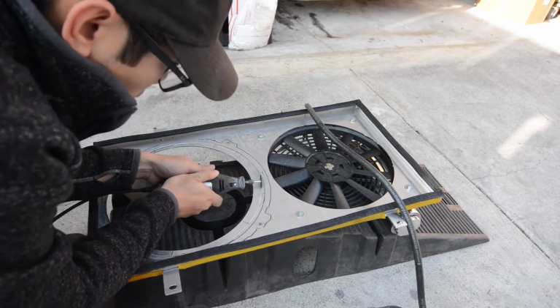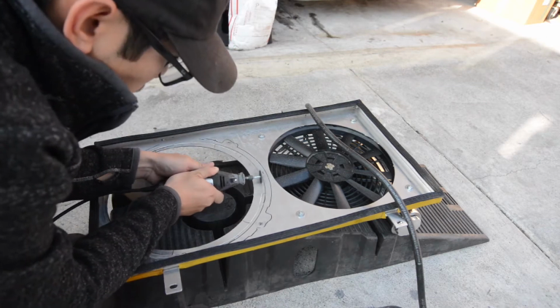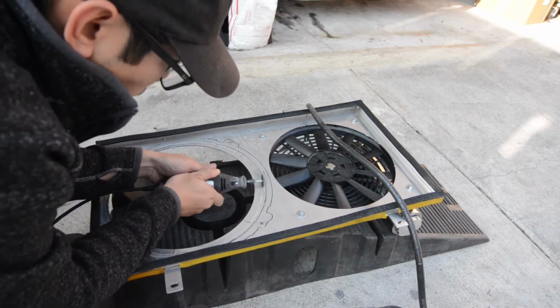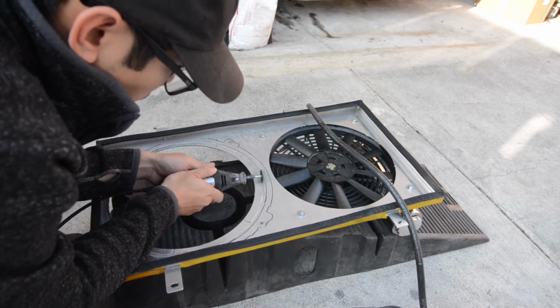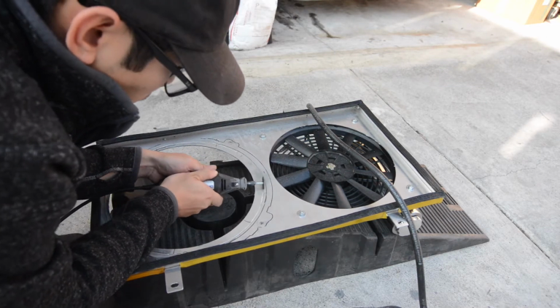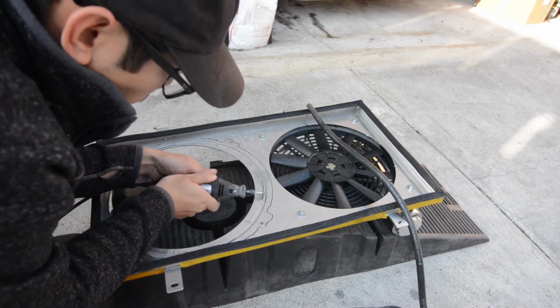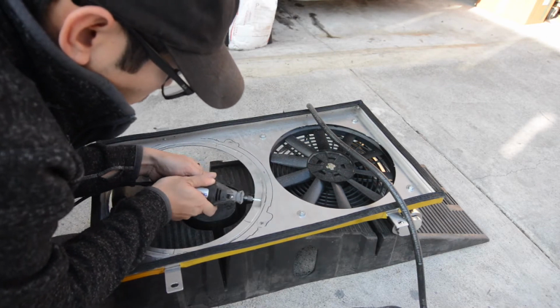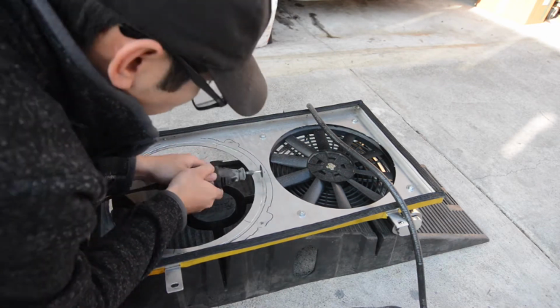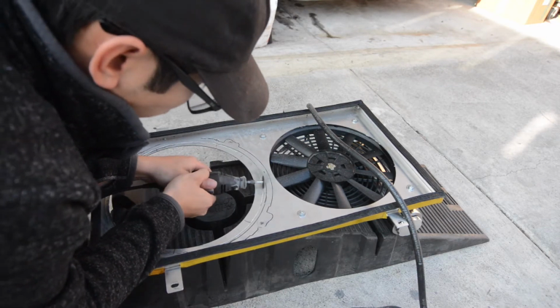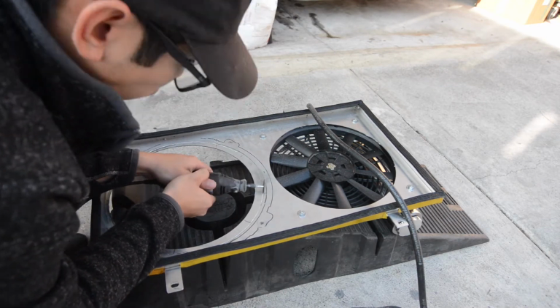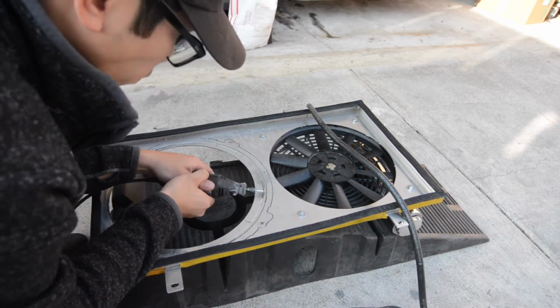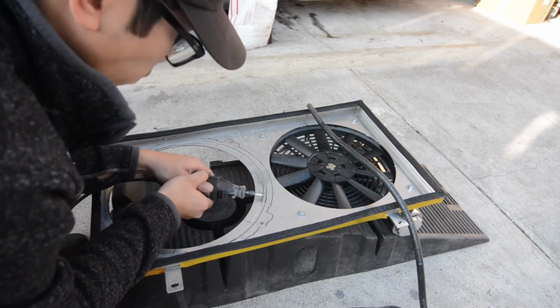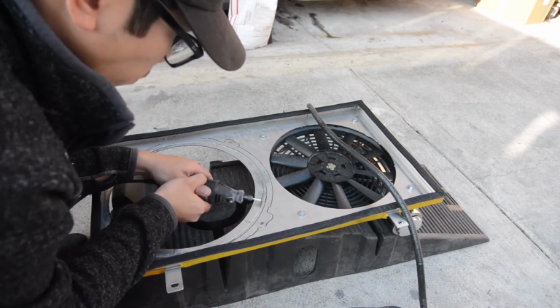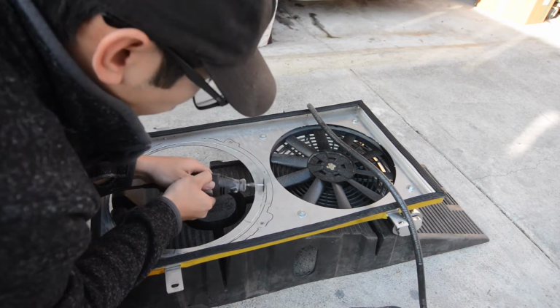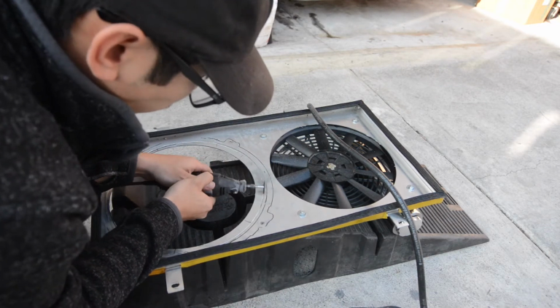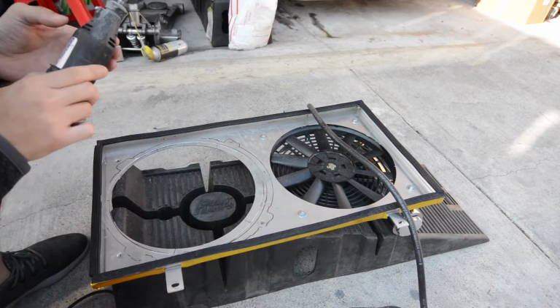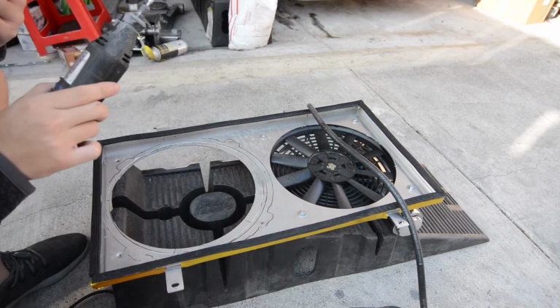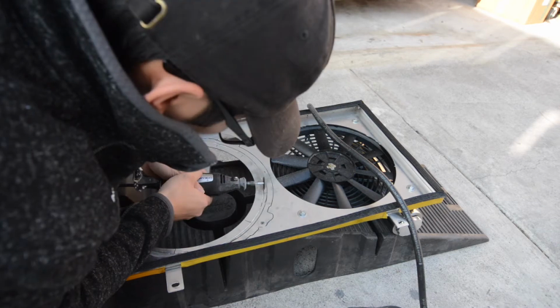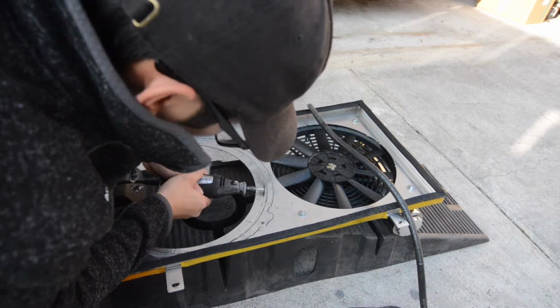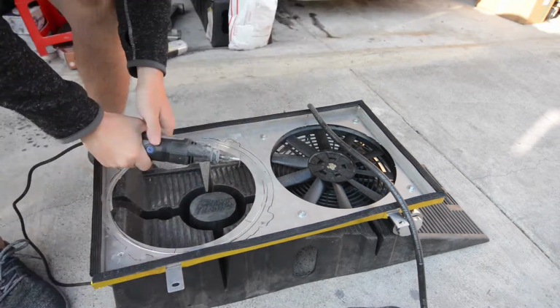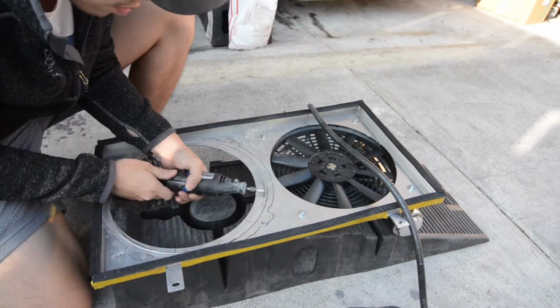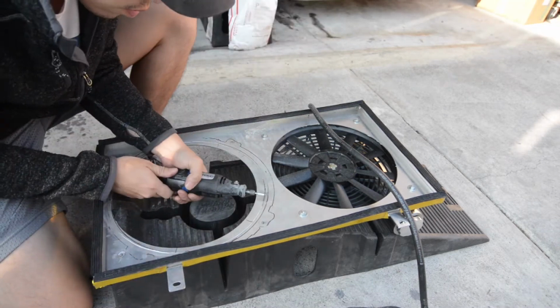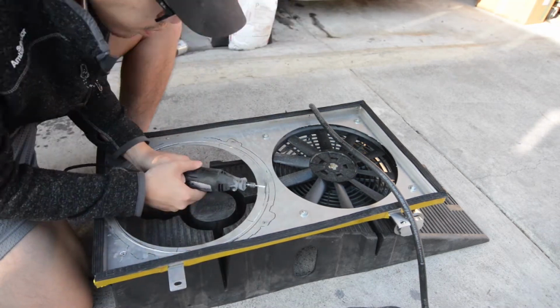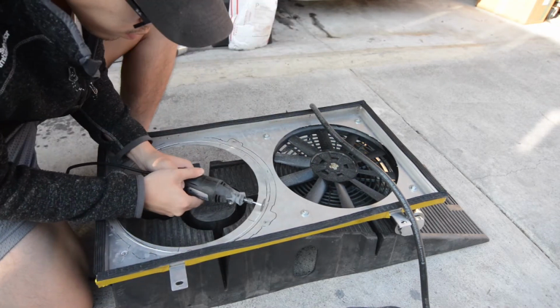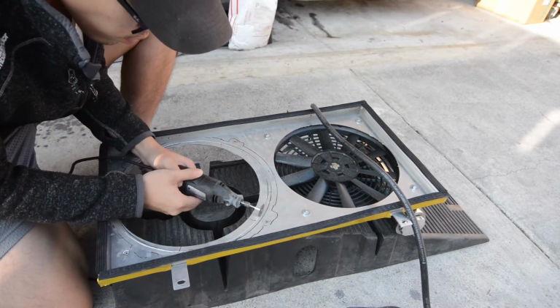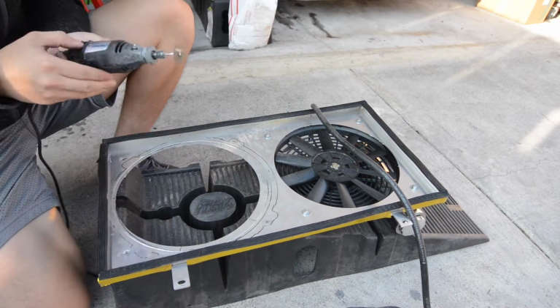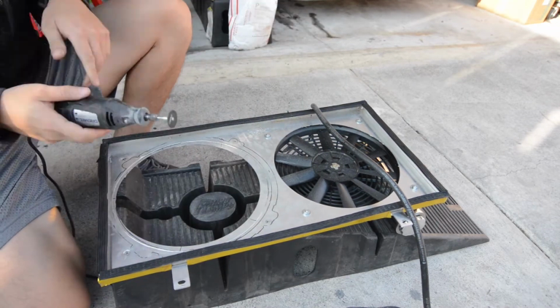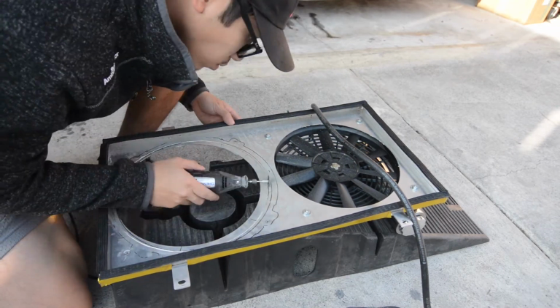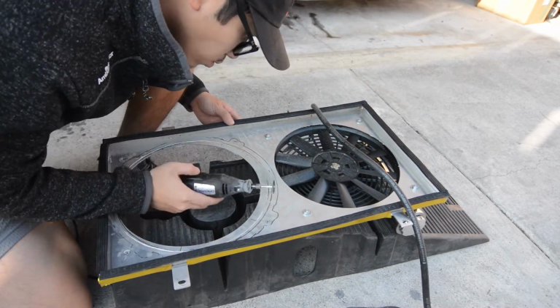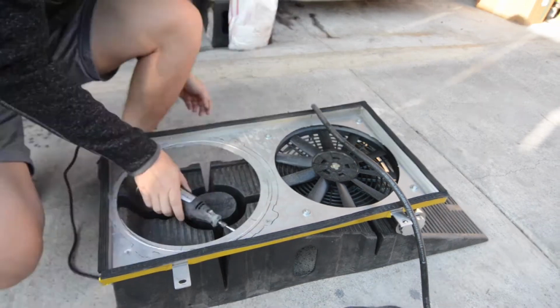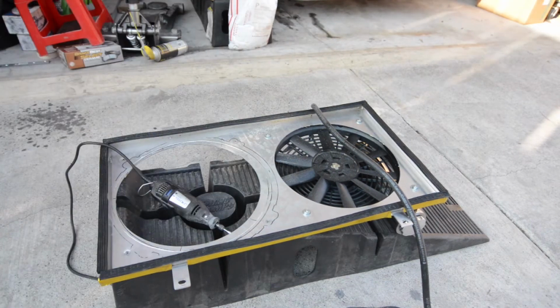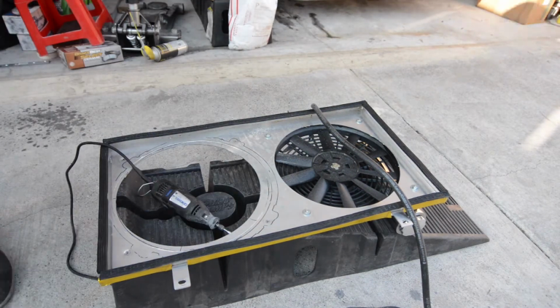For anyone that's looking to upgrade their fans, I would highly recommend you not get the 12 inch slim fans — they typically pull a lot less CFM than your stock fans would have.